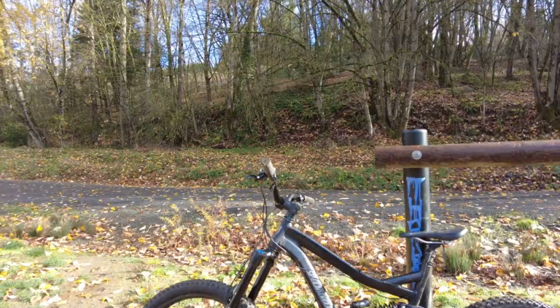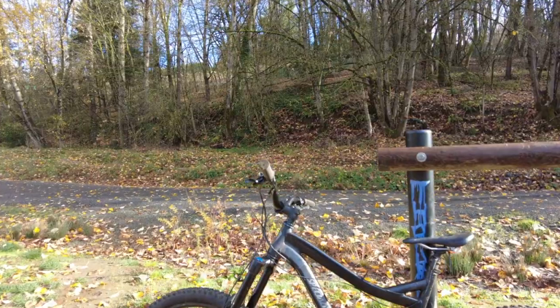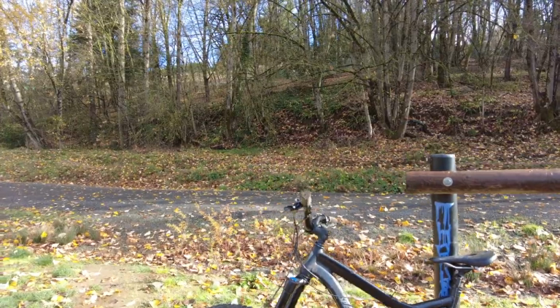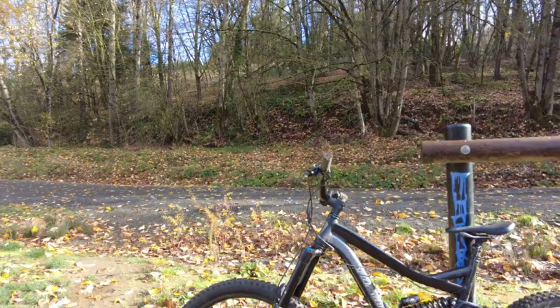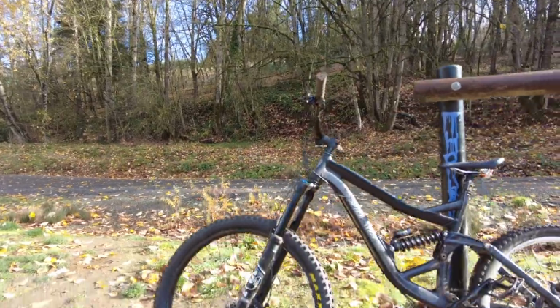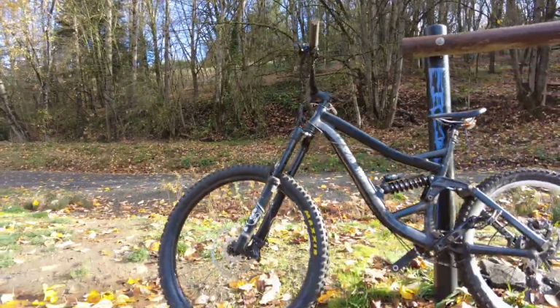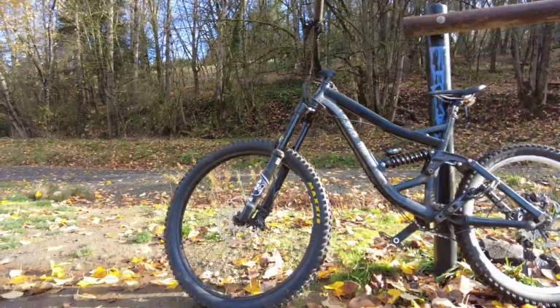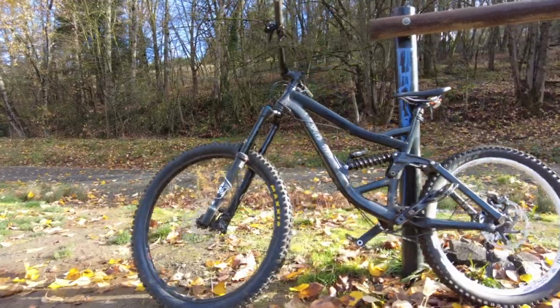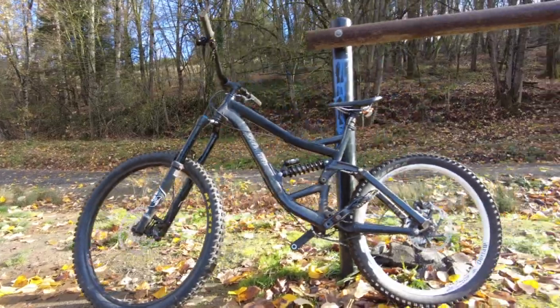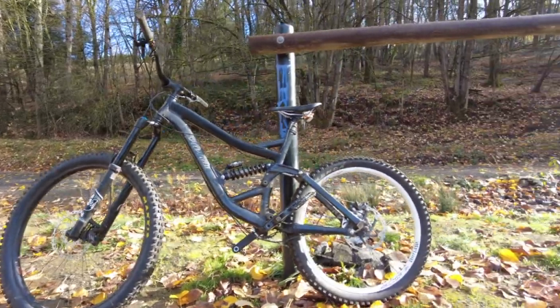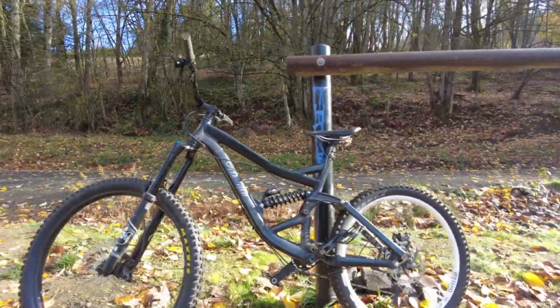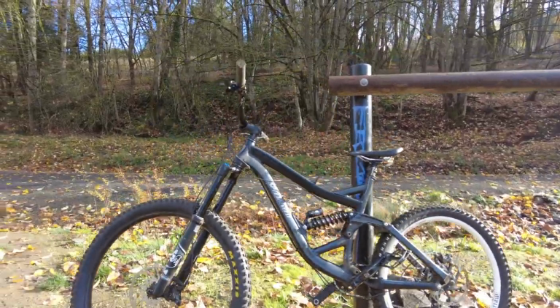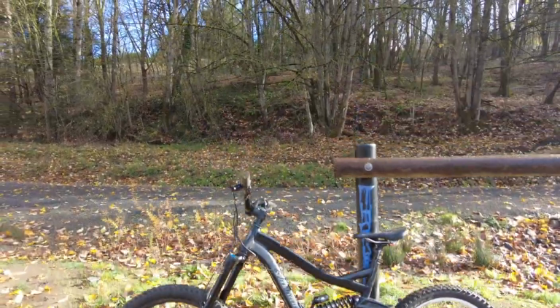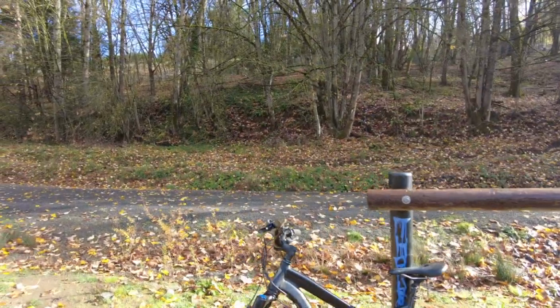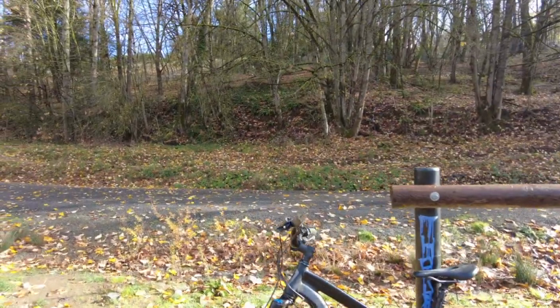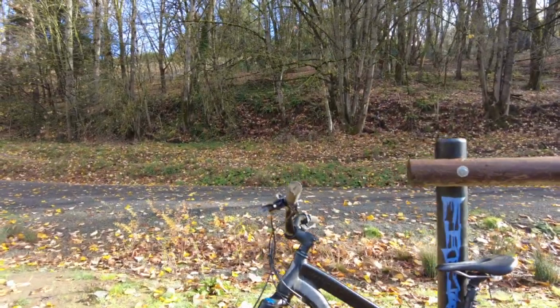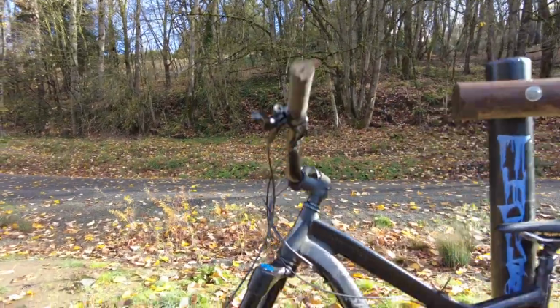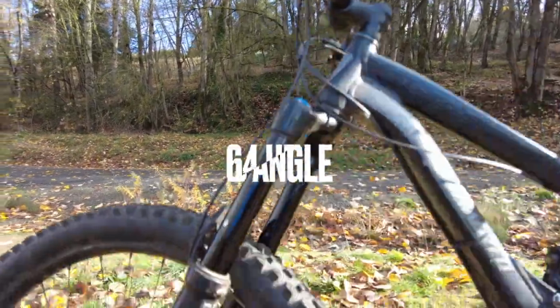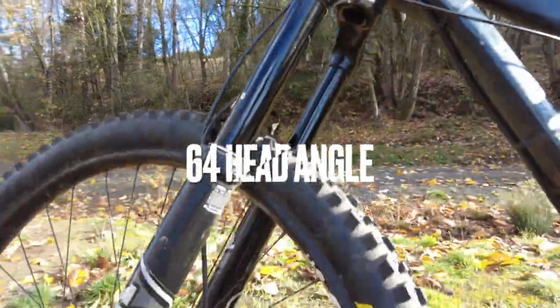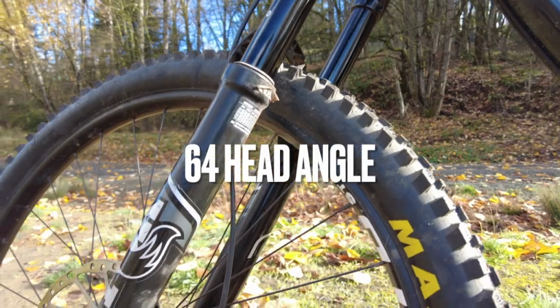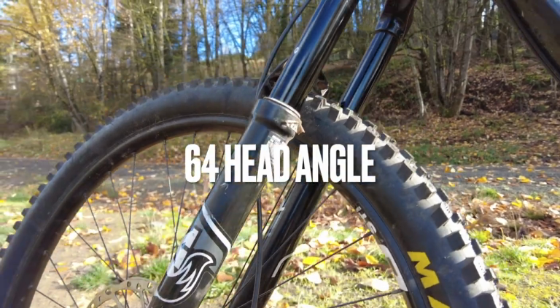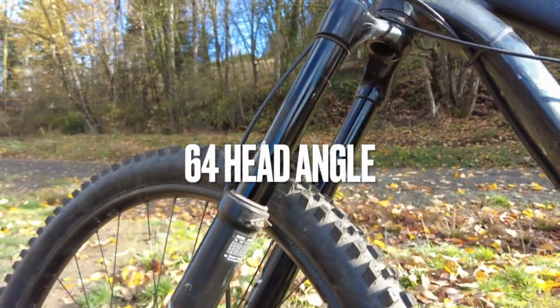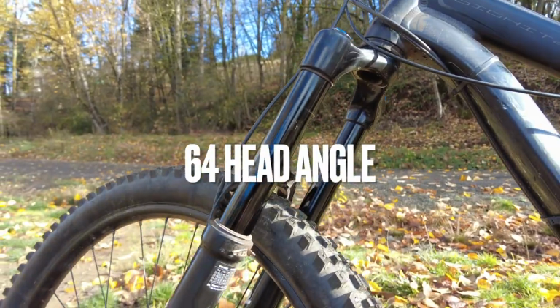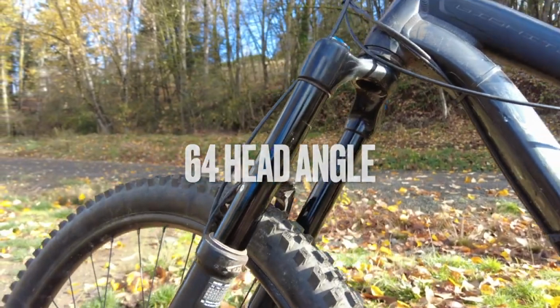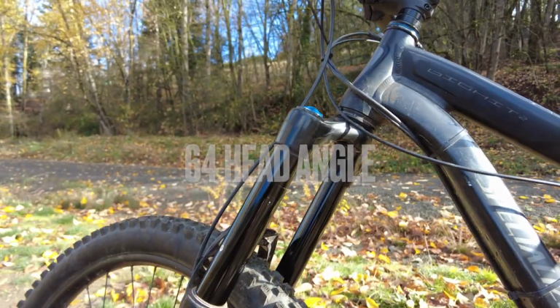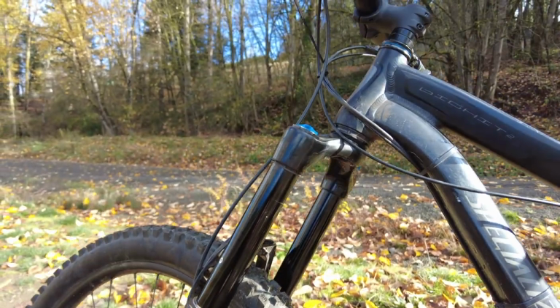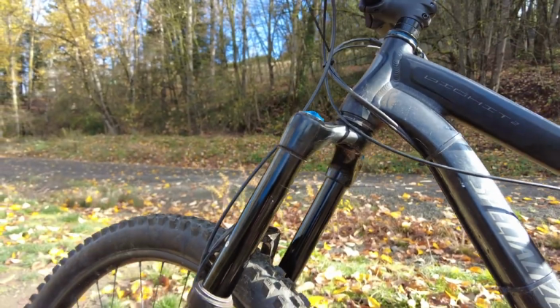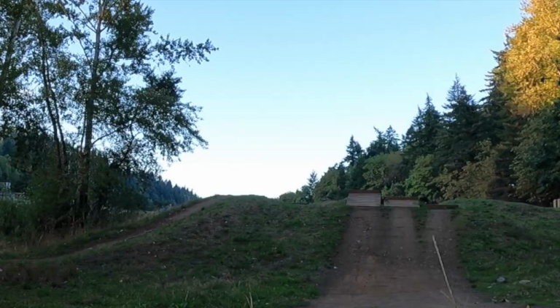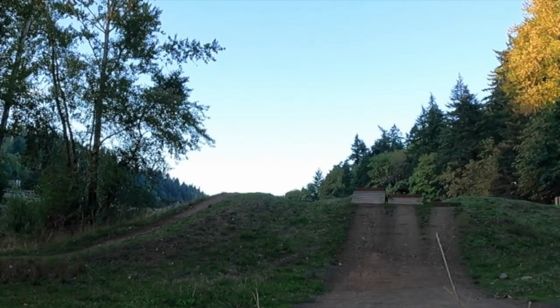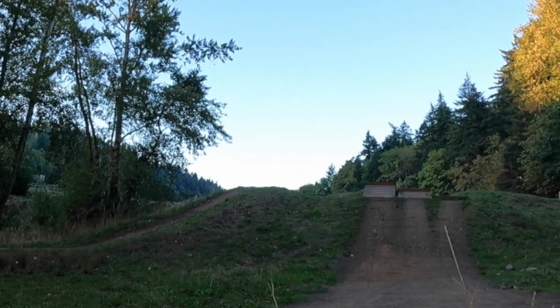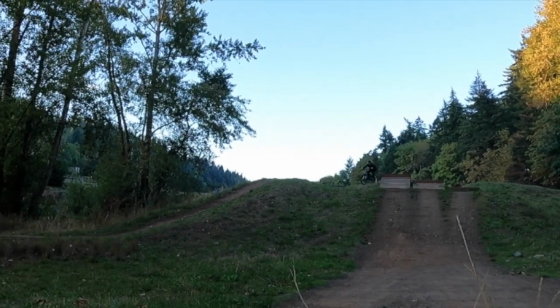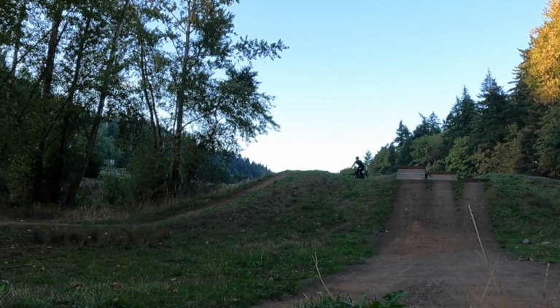I finally installed the right spring and put the stock shock back on it, which brings the head angle to 64 degrees. This is actually rideable at 64 degrees and I've been pounding it at my local trails.